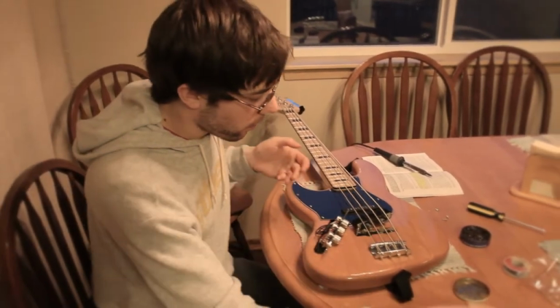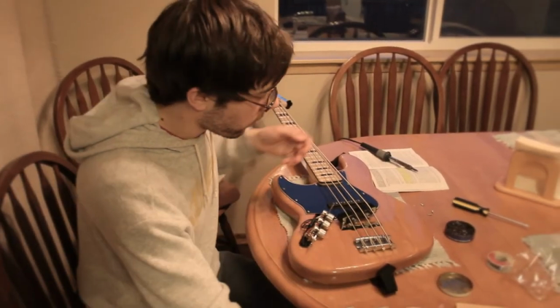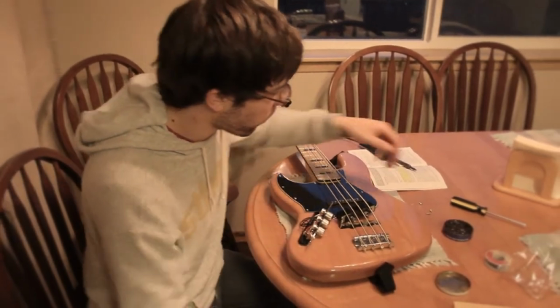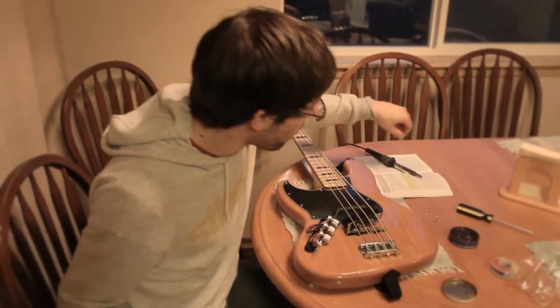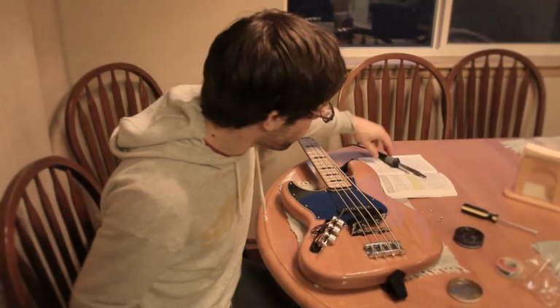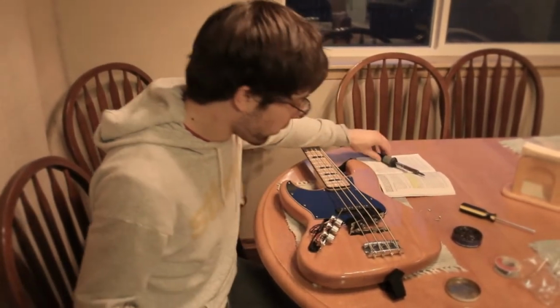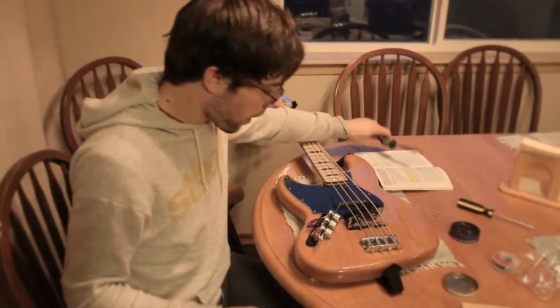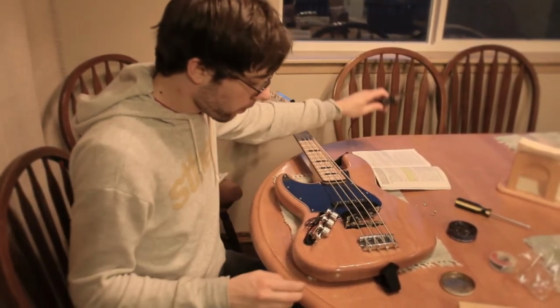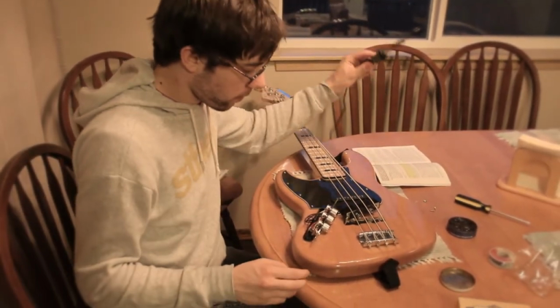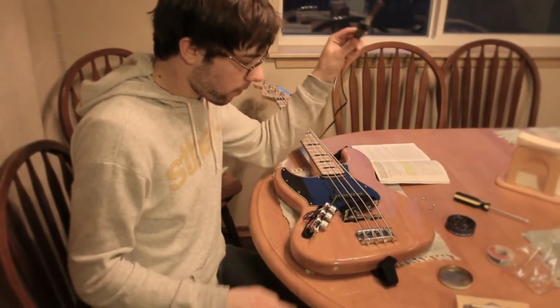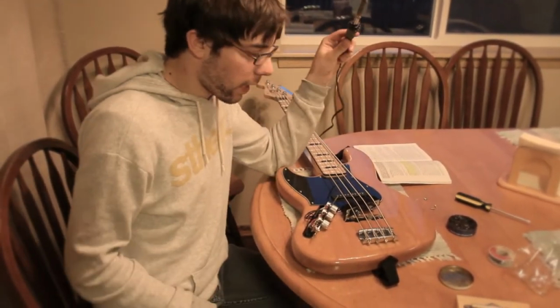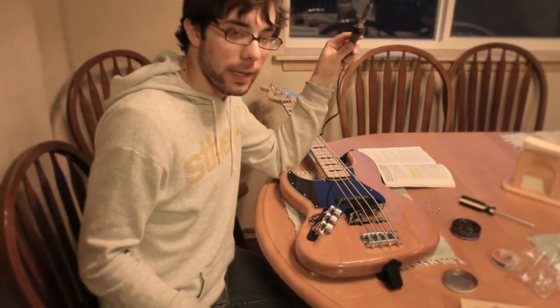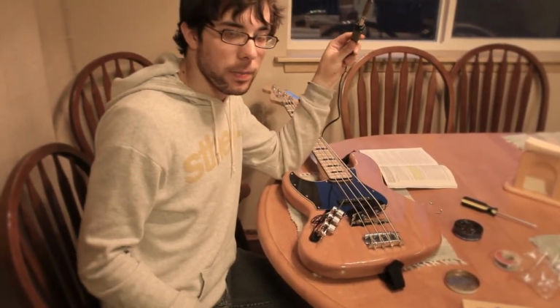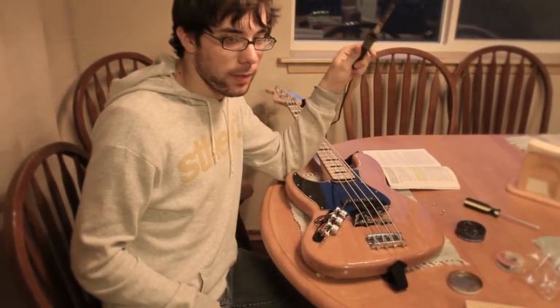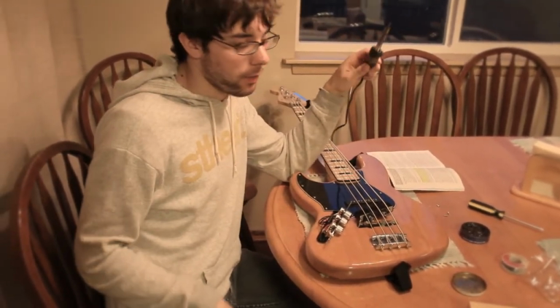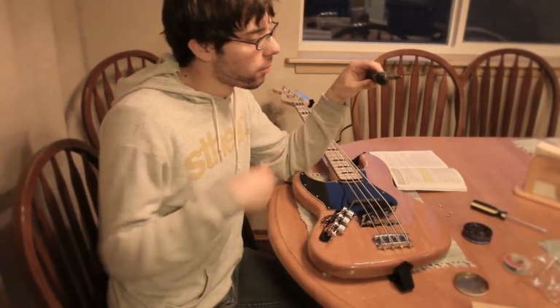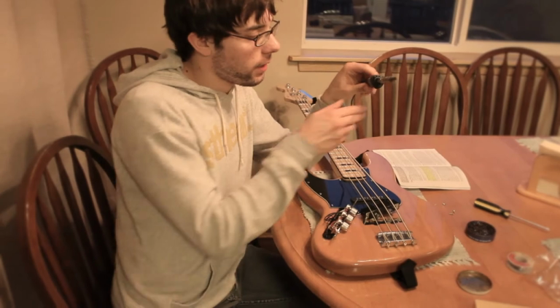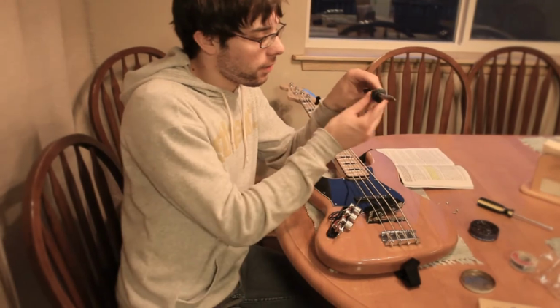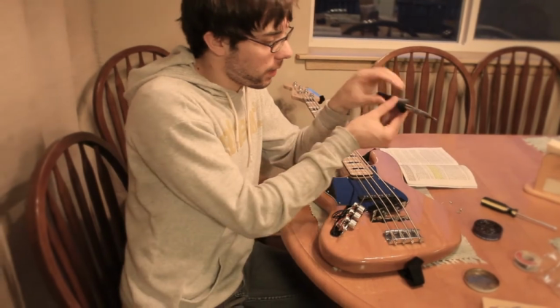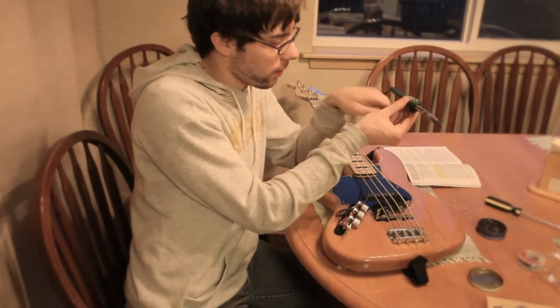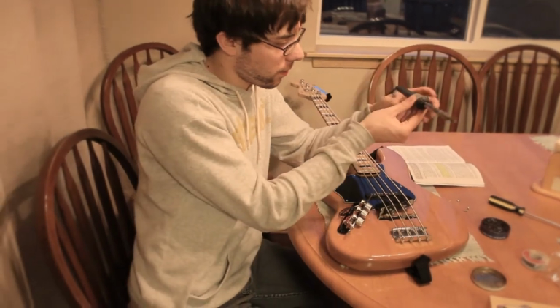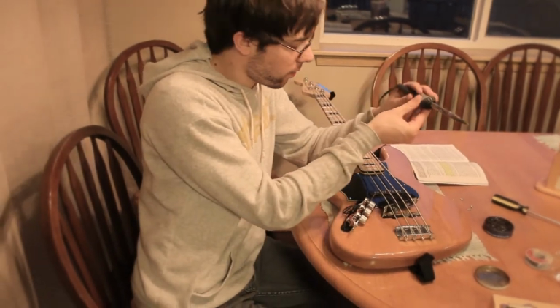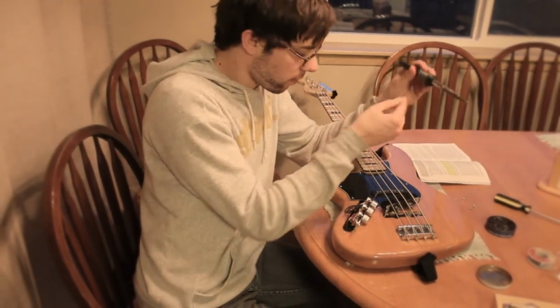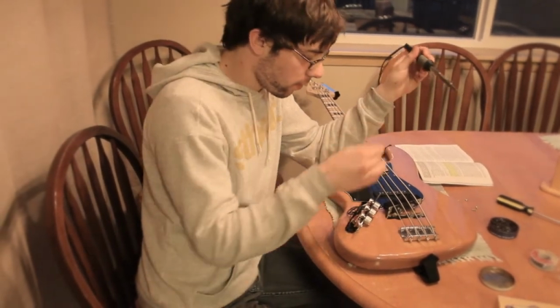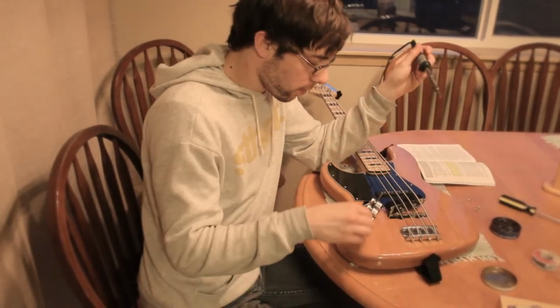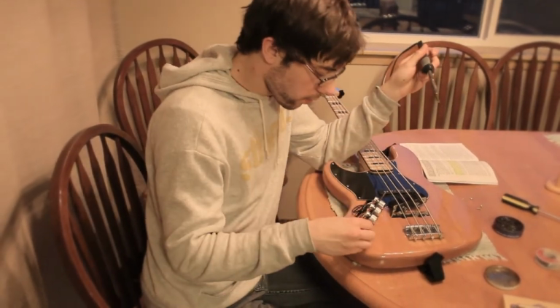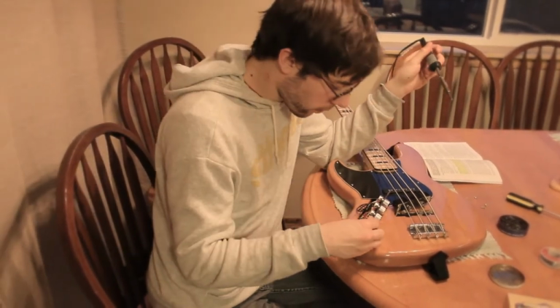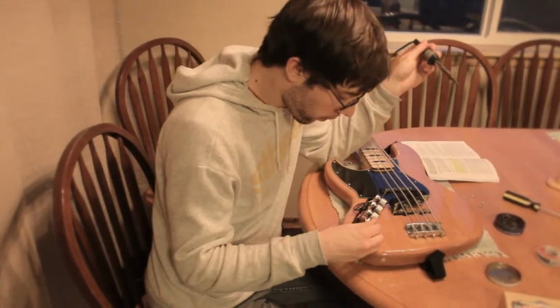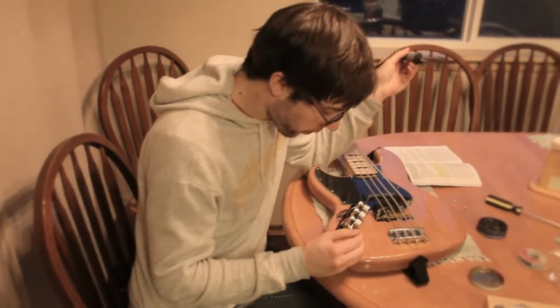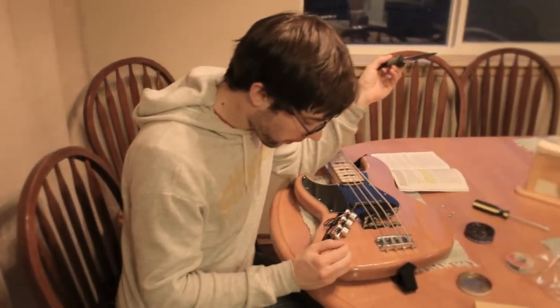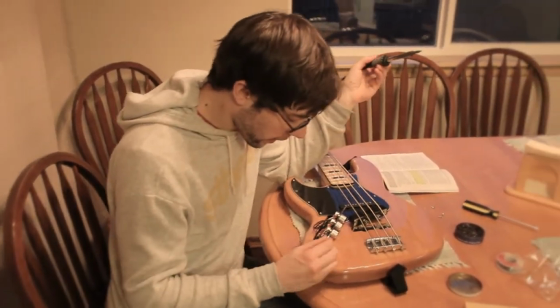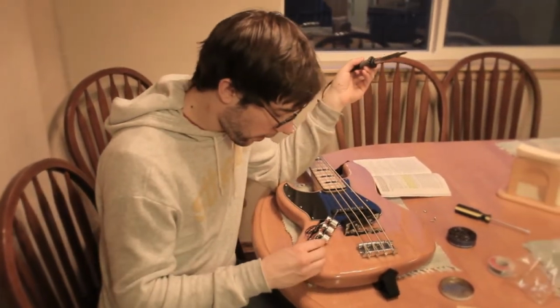So we're changing them out to try to make this bass sound somewhat decent because we don't want to play upside down.